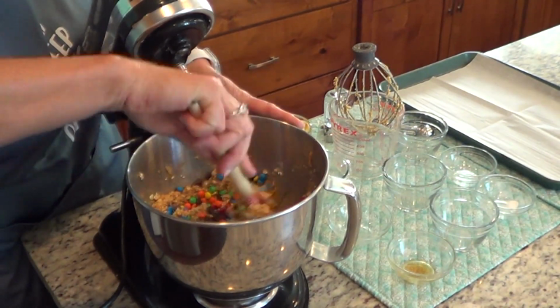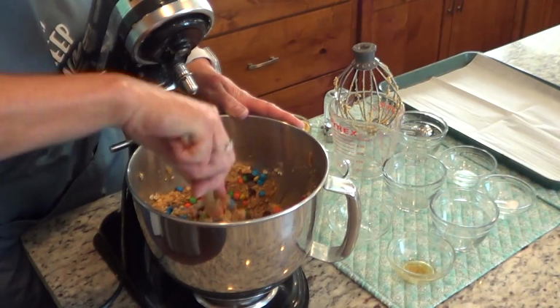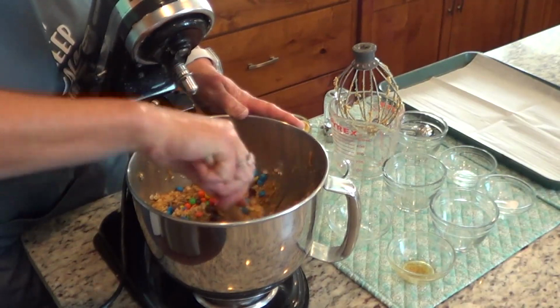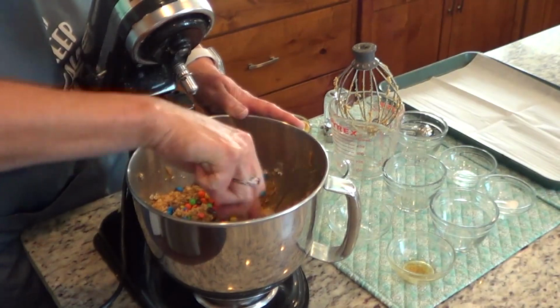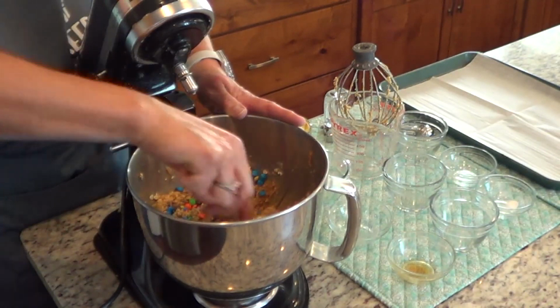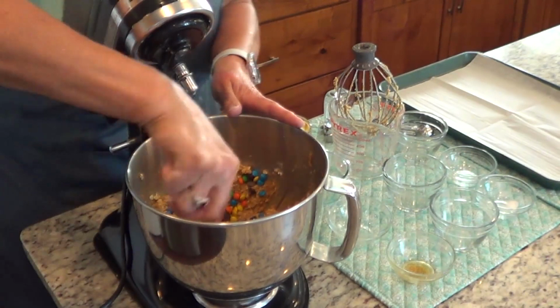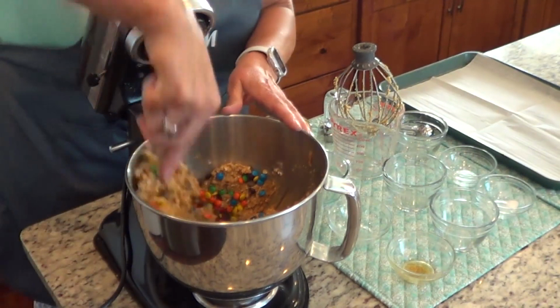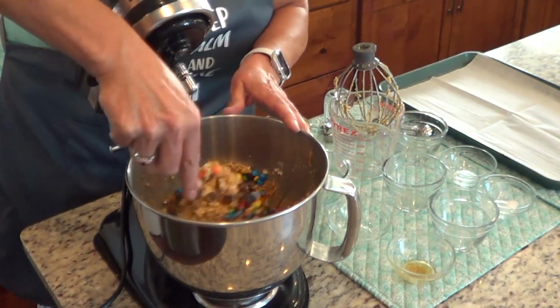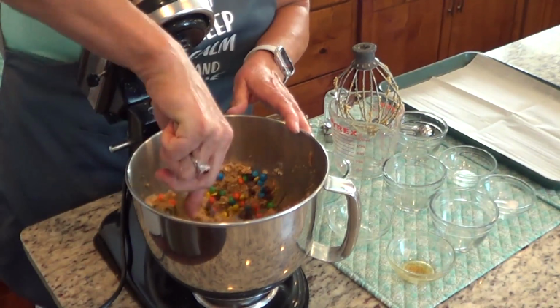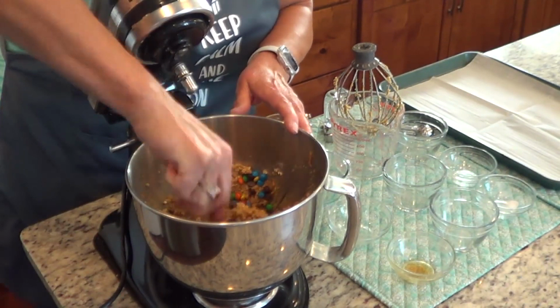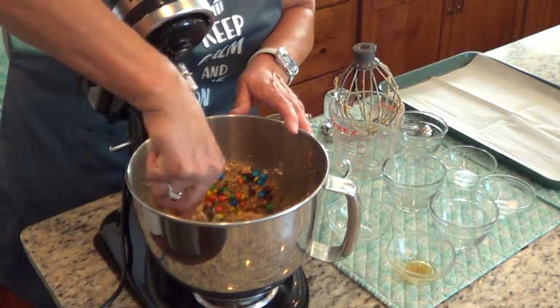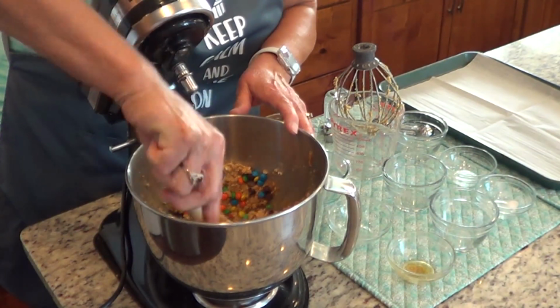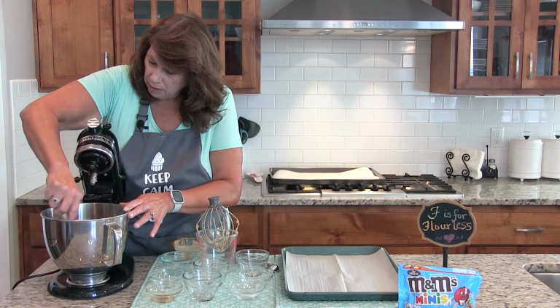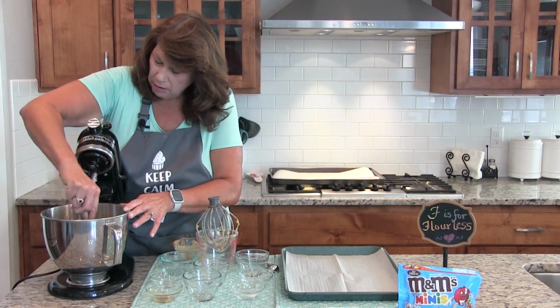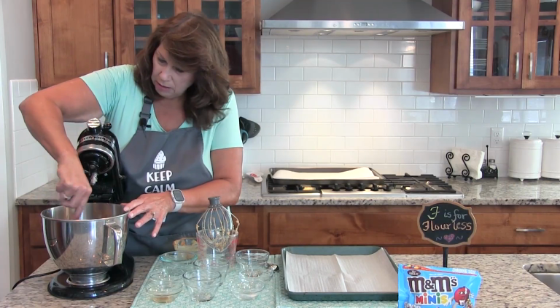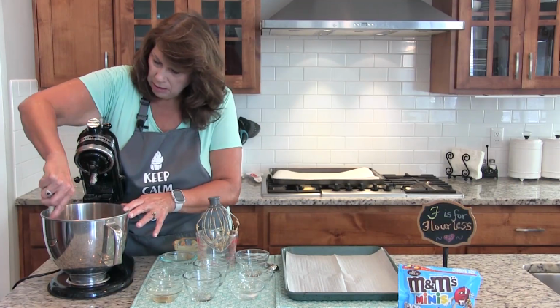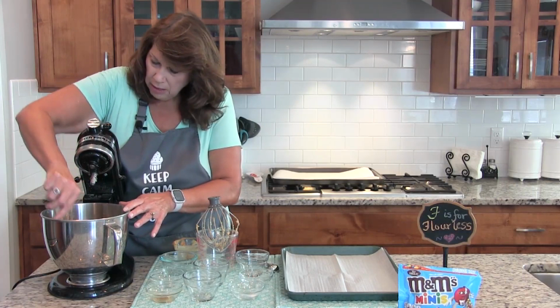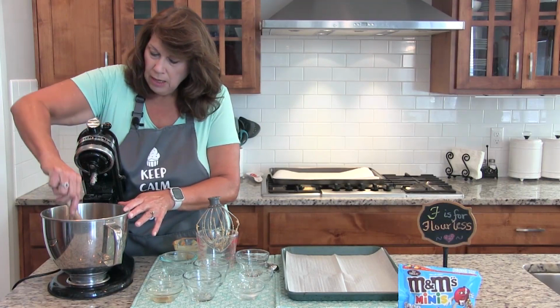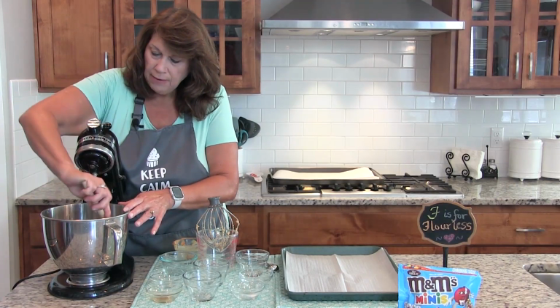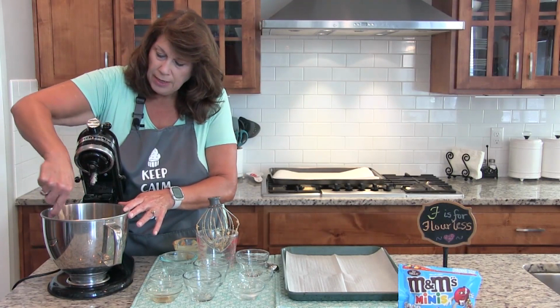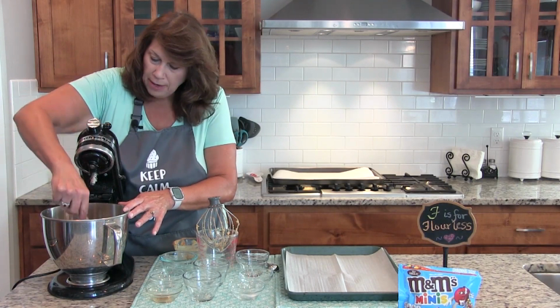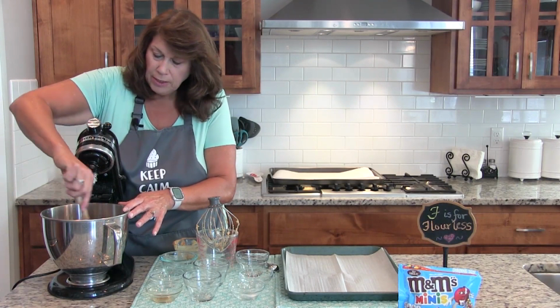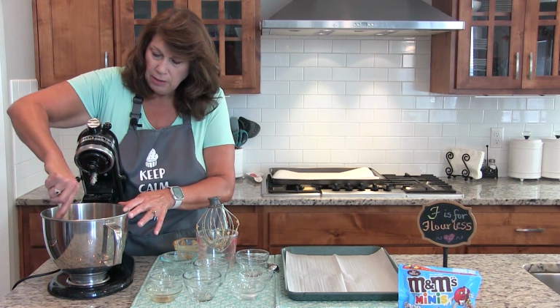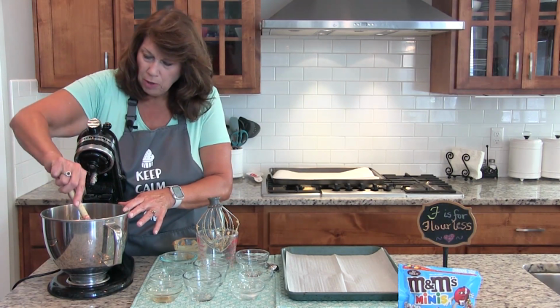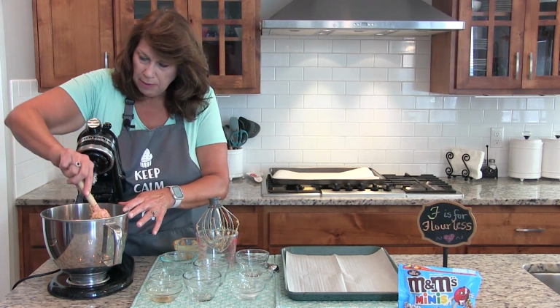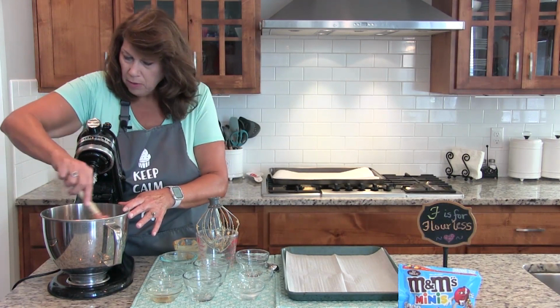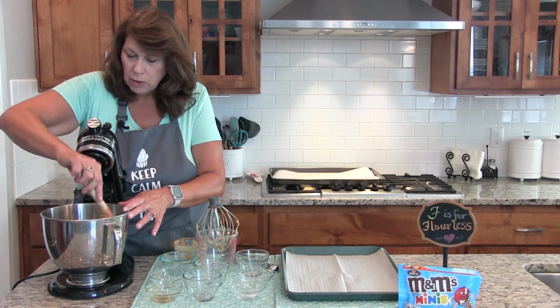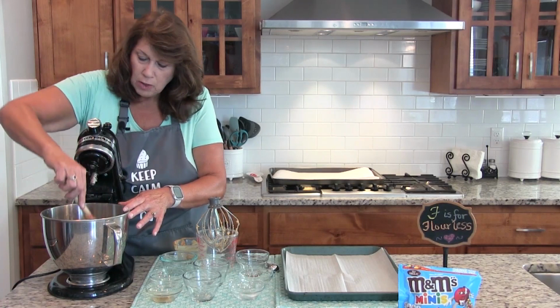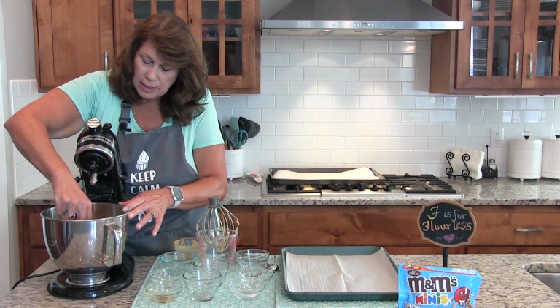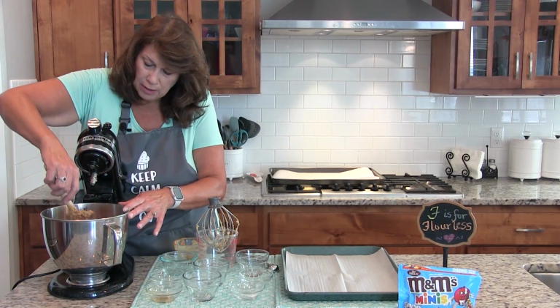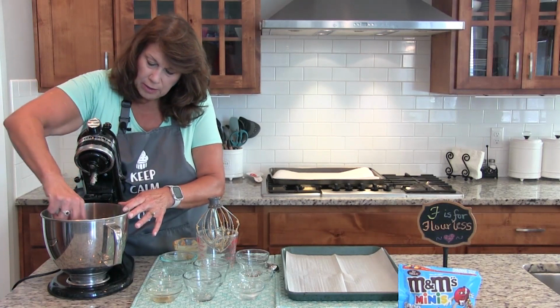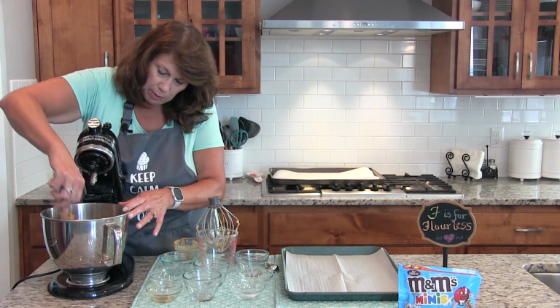I've already preheated my oven to 350, and I've lined my cookie sheet with parchment paper, or you can use non-stick cooking spray.